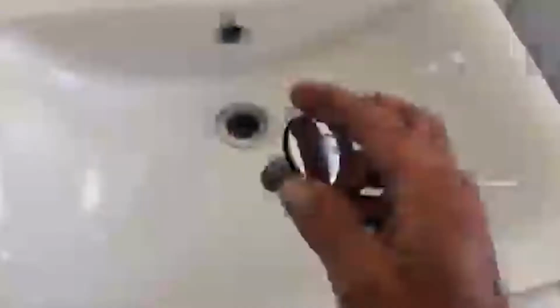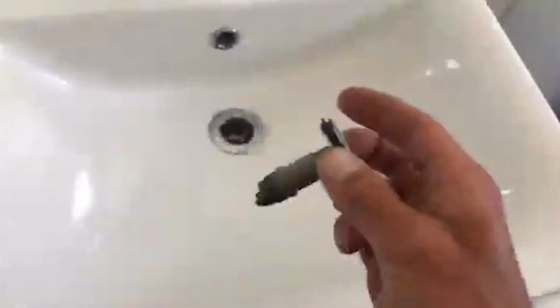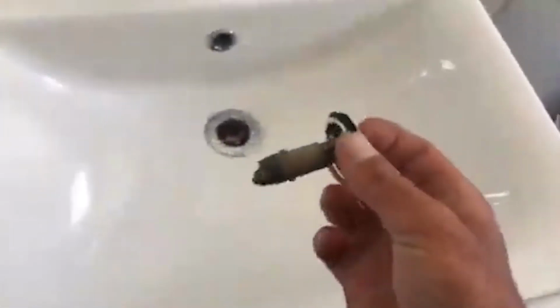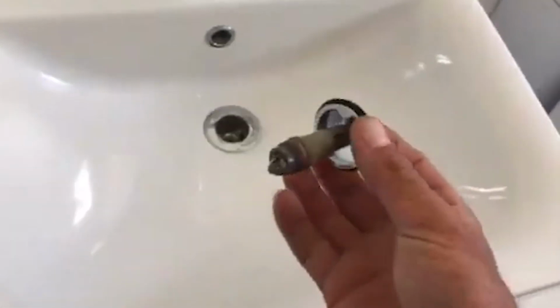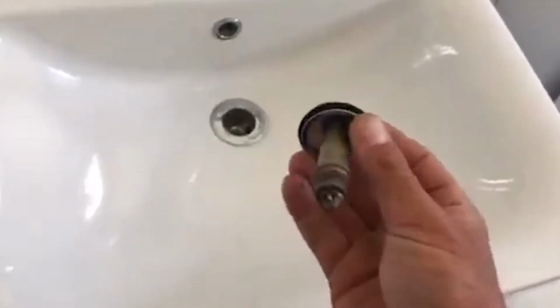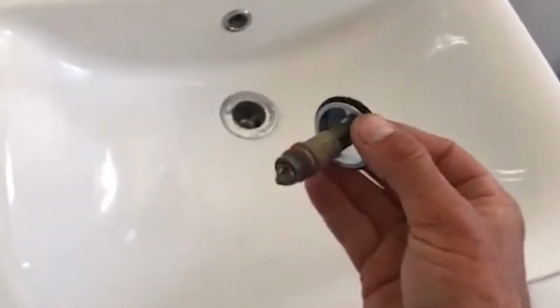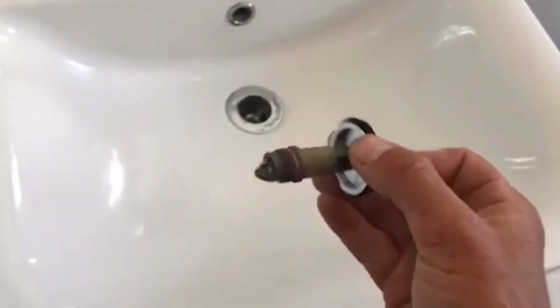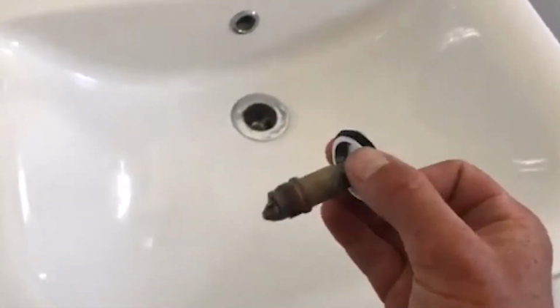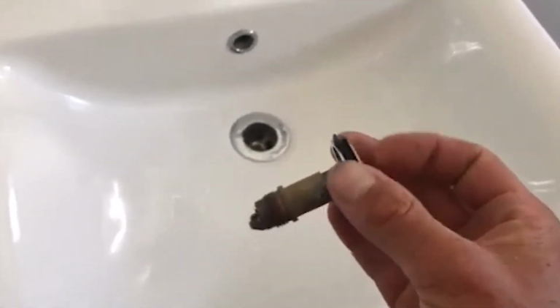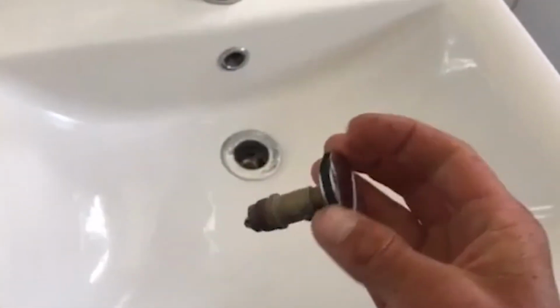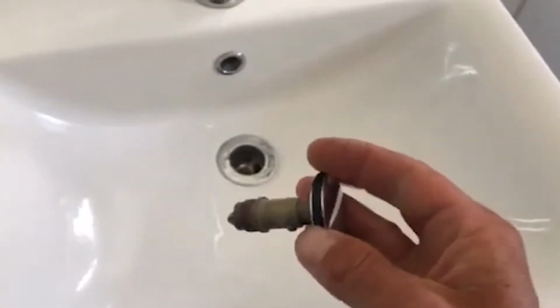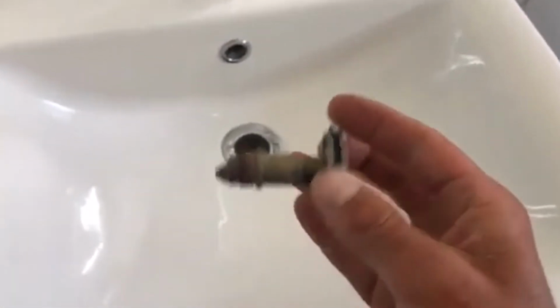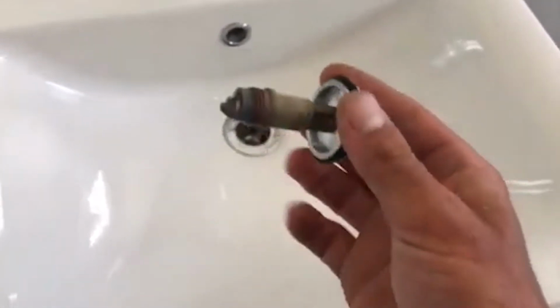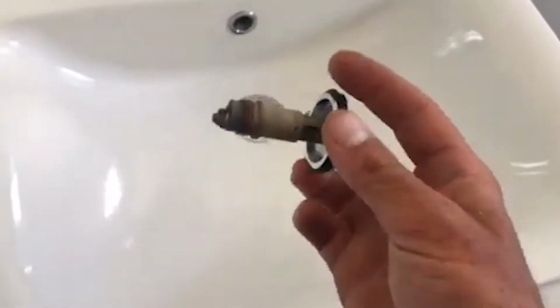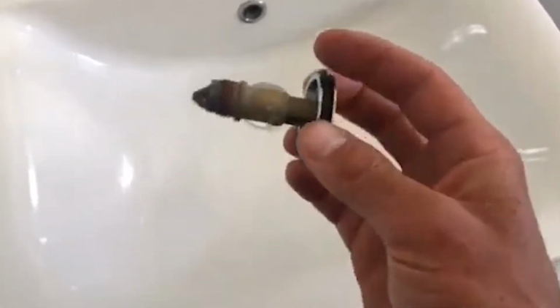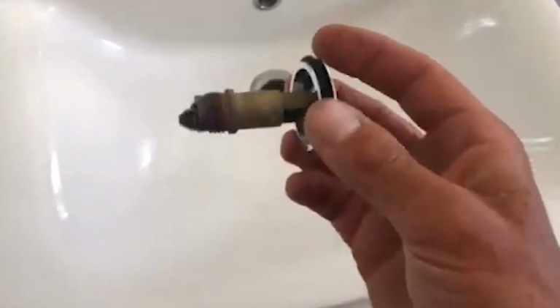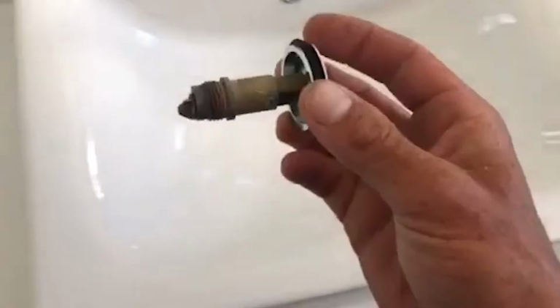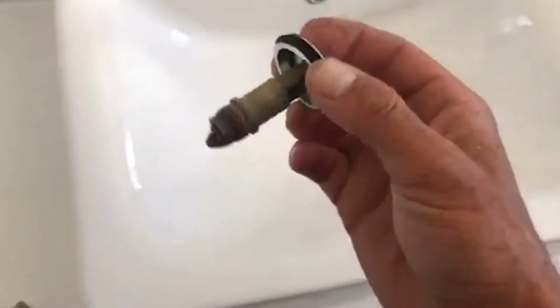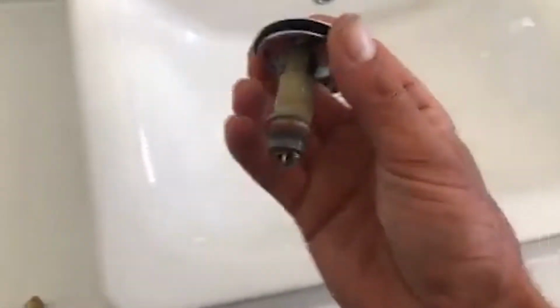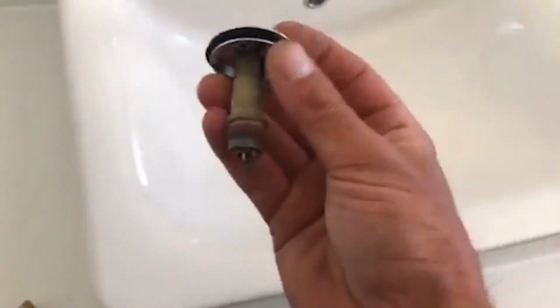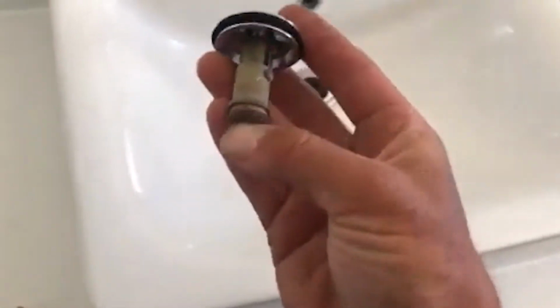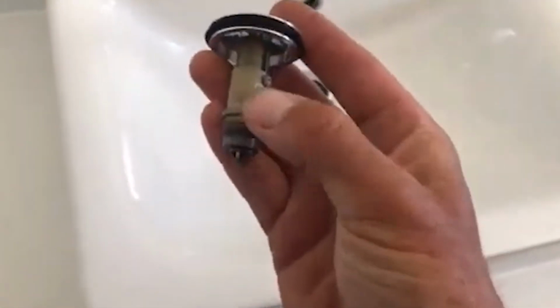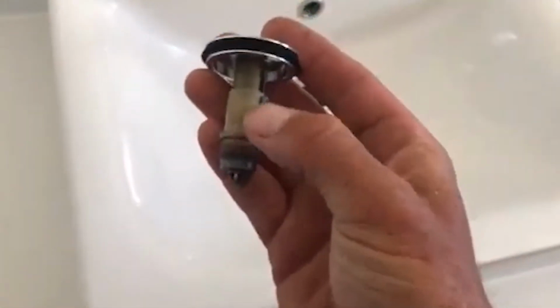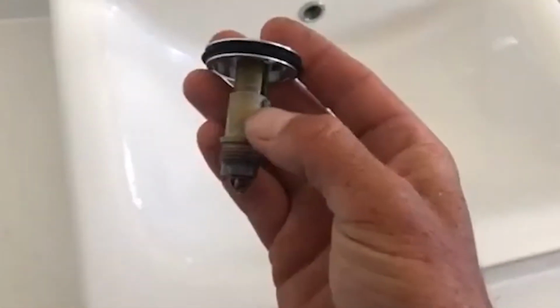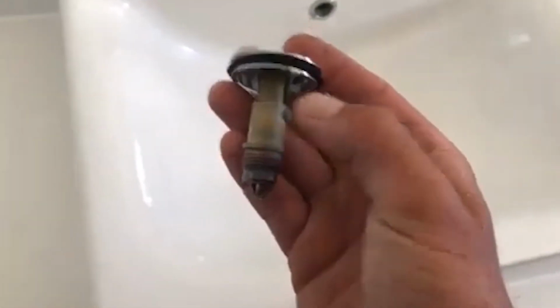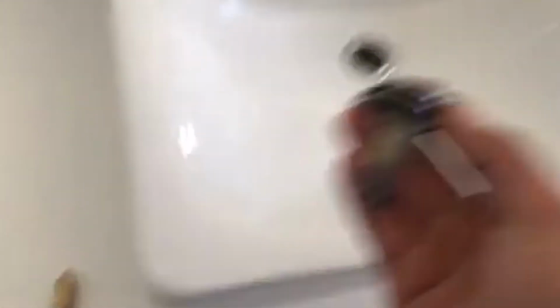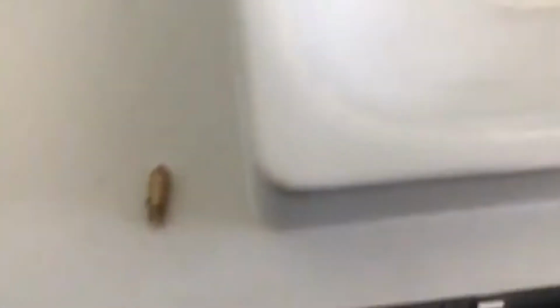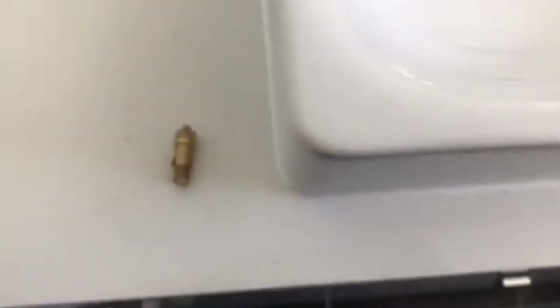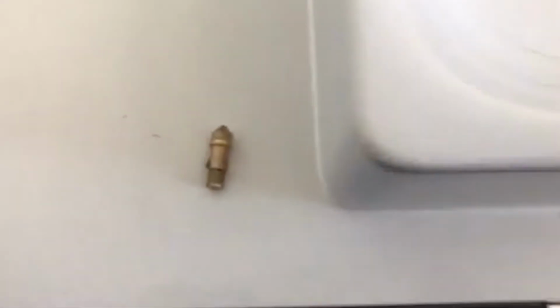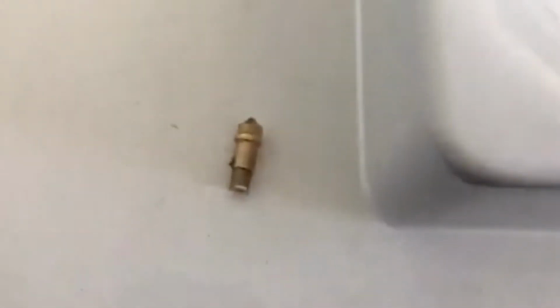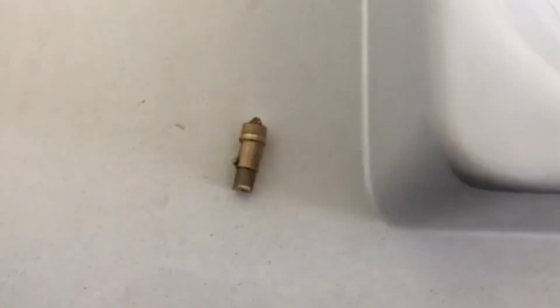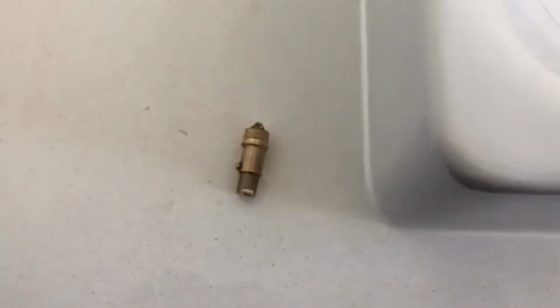So it is a bit tricky to get these plugs out sometimes when they're stuck down, but once you do, all this is a case of replacing this little piston here that seizes up over time with a new one.